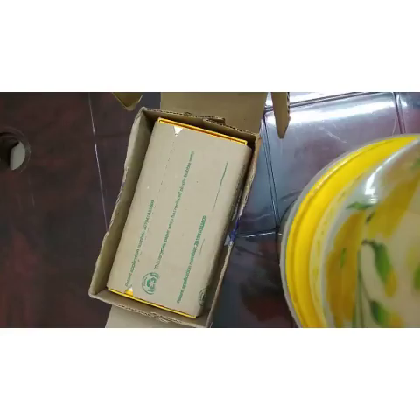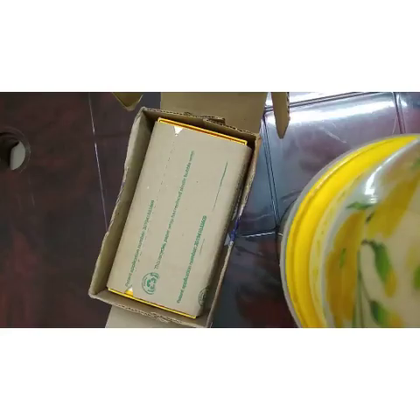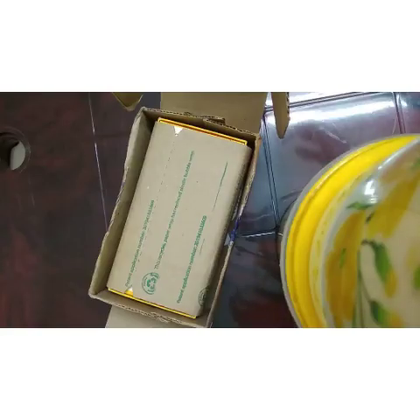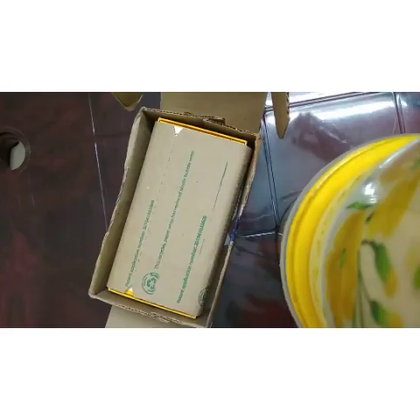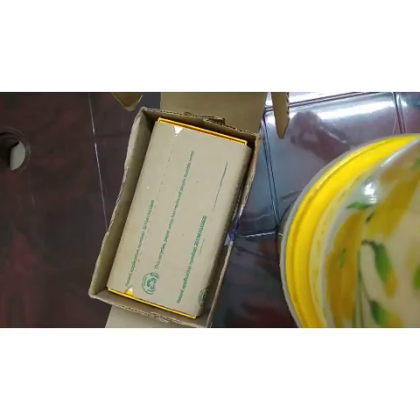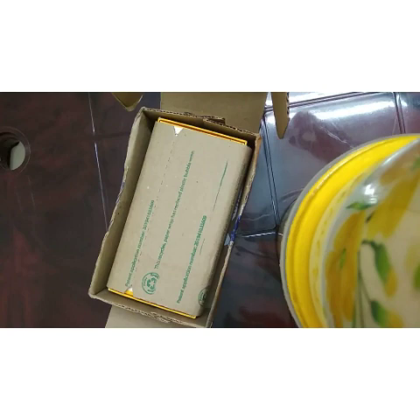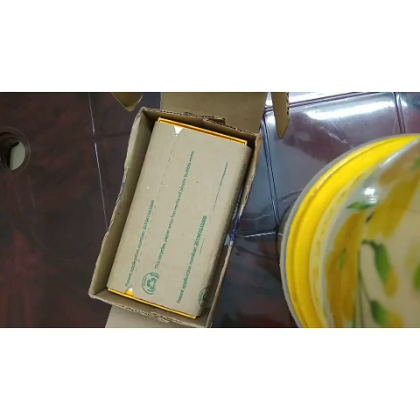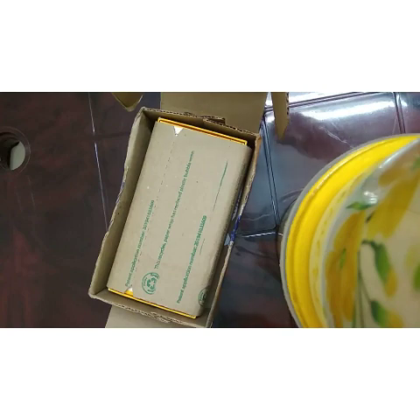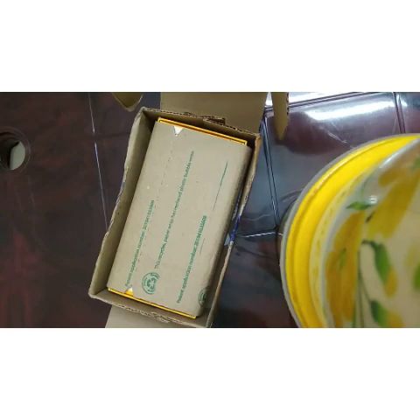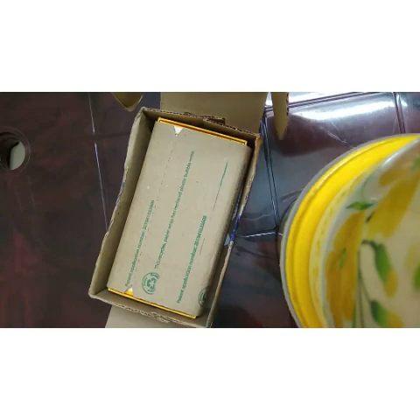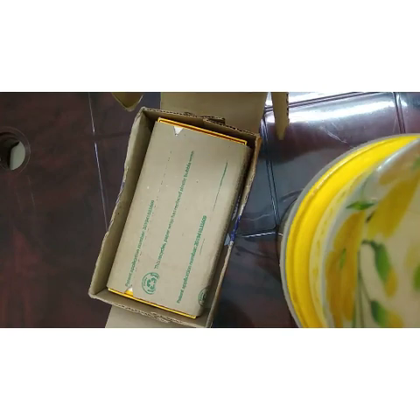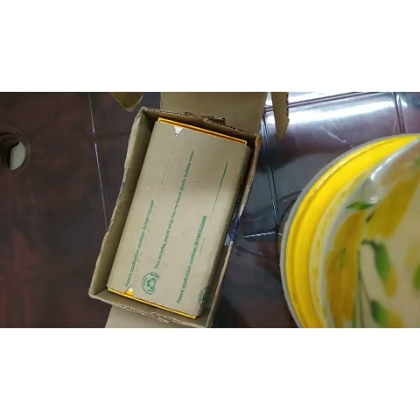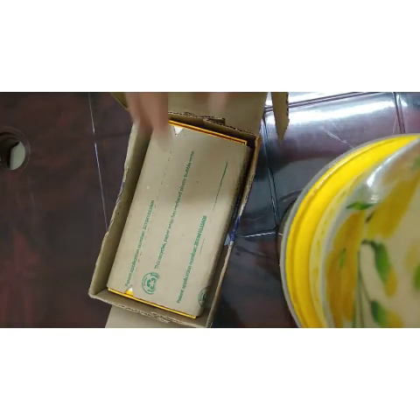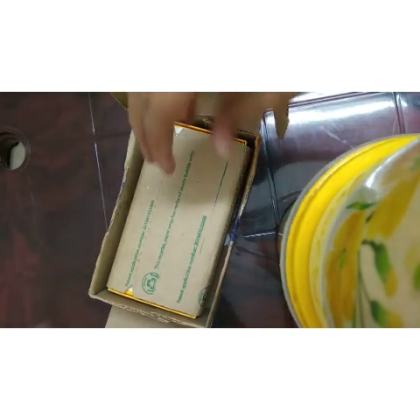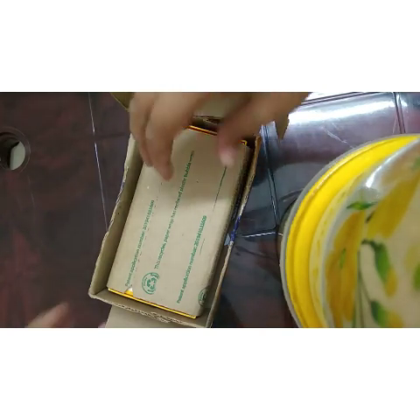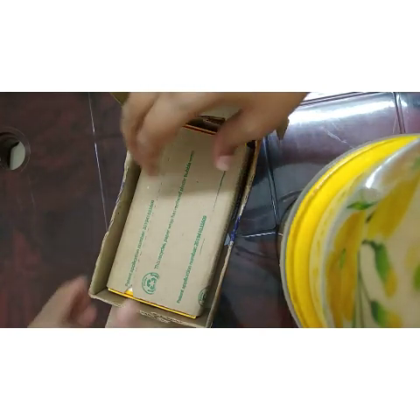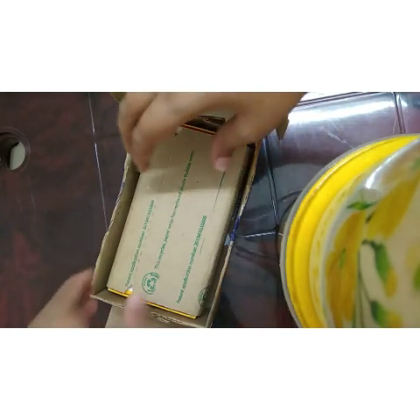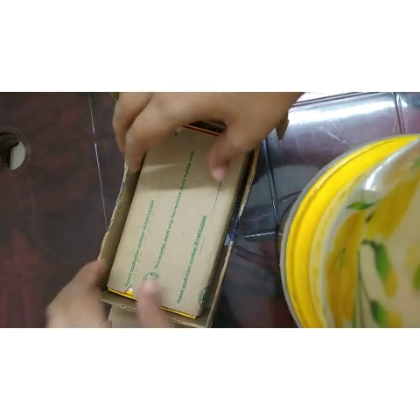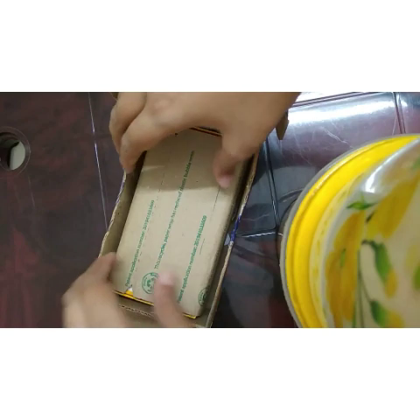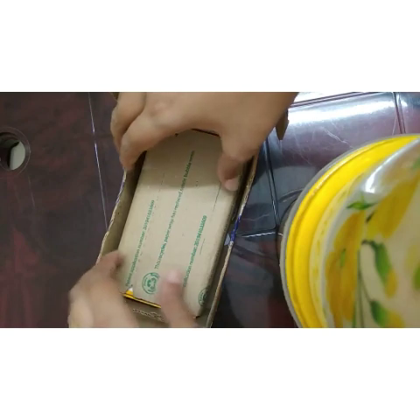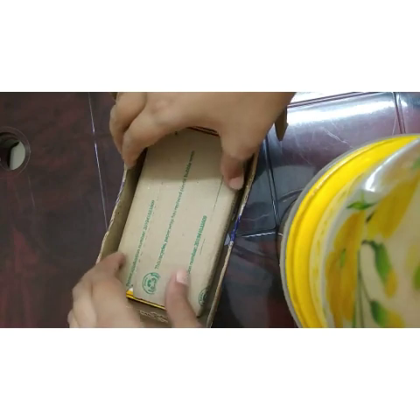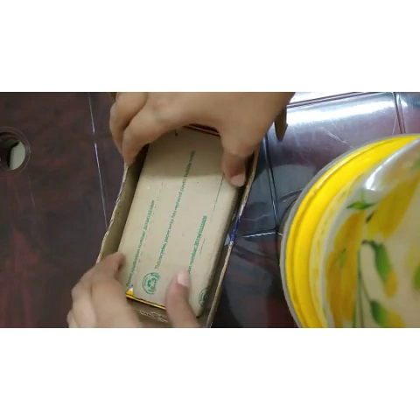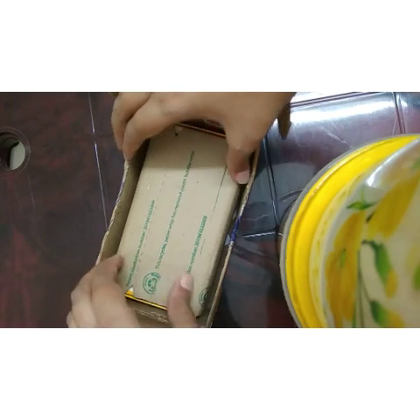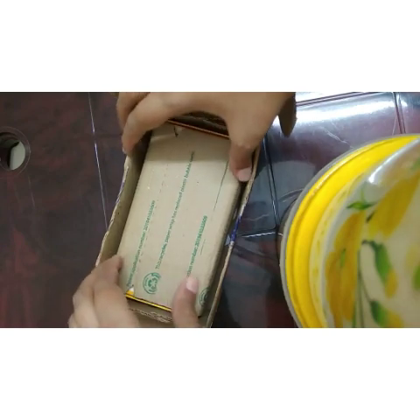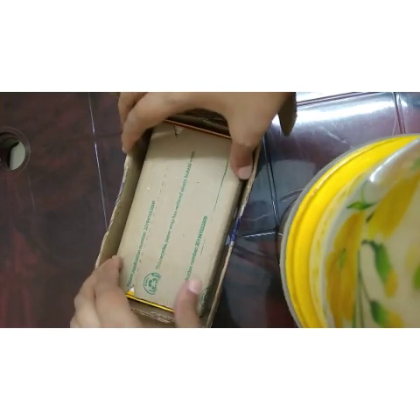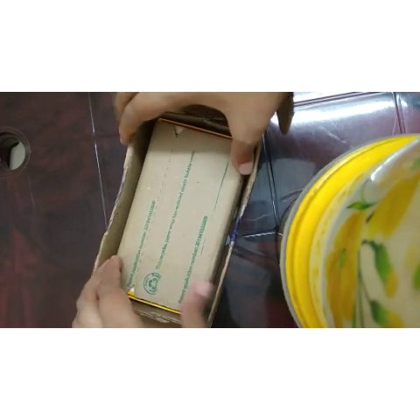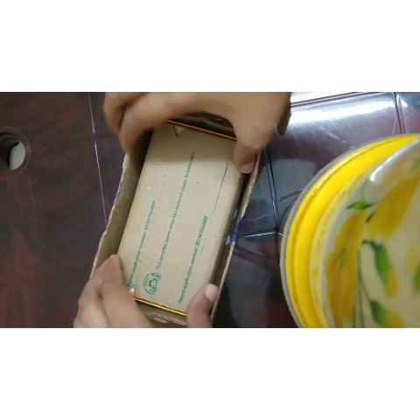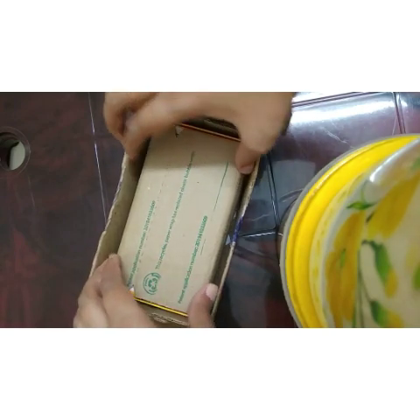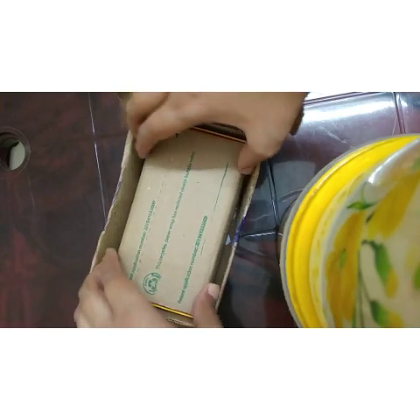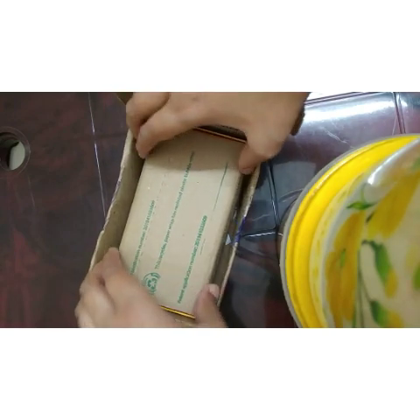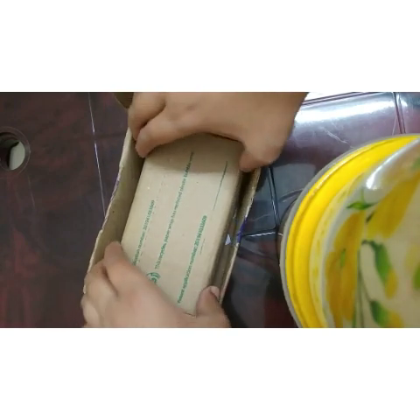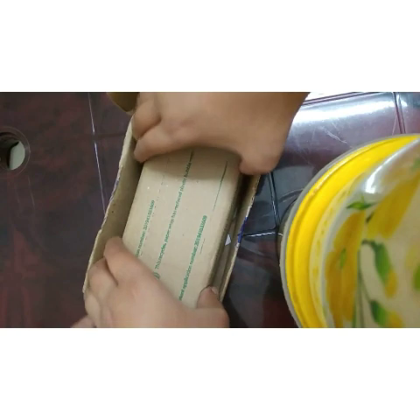Hello everyone, welcome back to the video. Welcome back to the POCO M3 unboxing. This is my review of the top features.